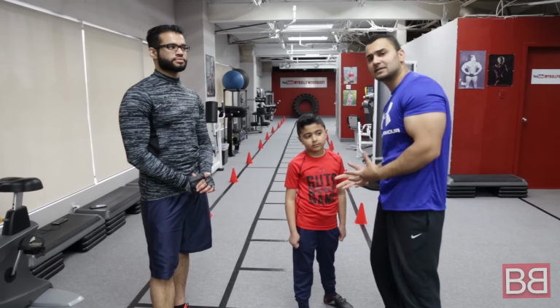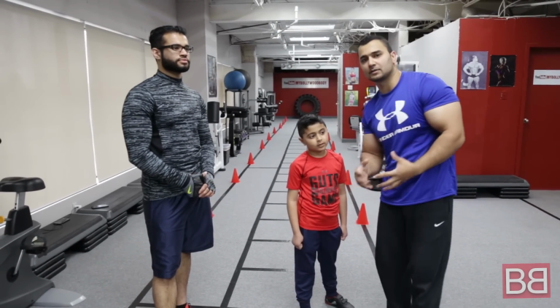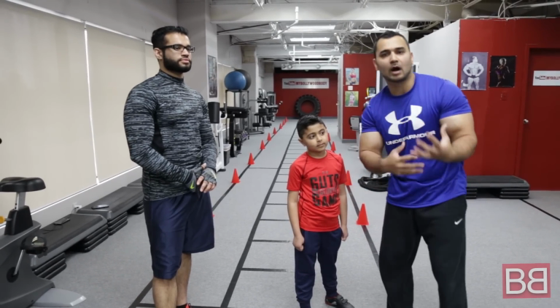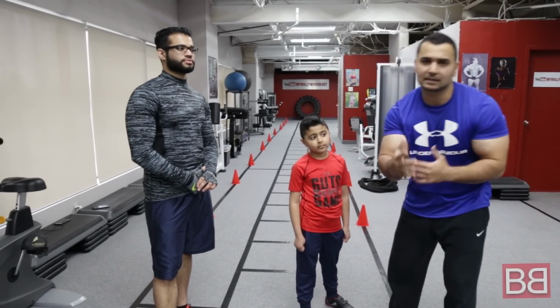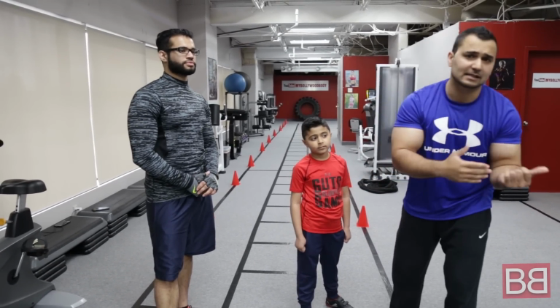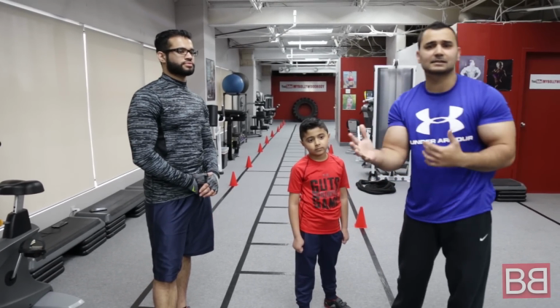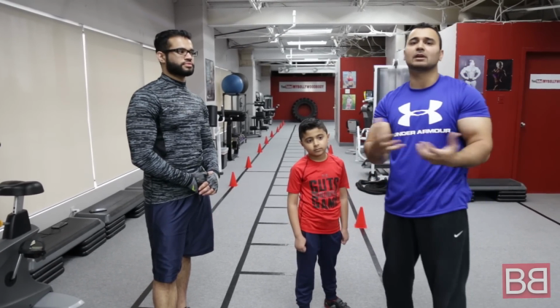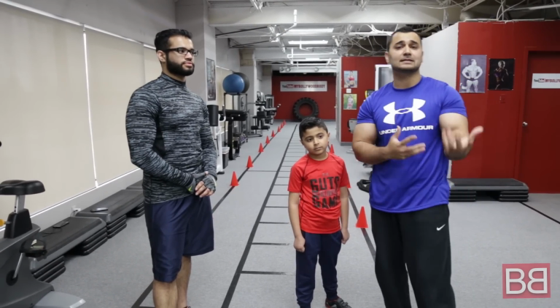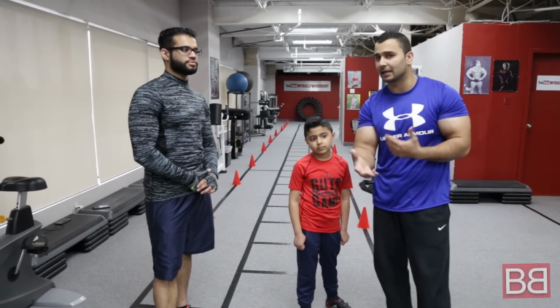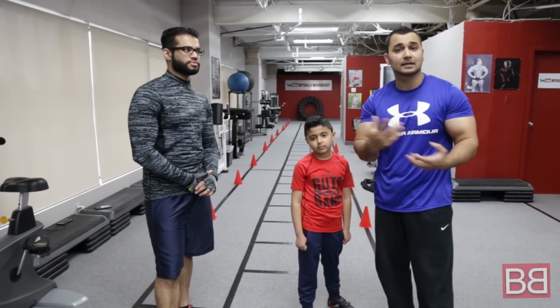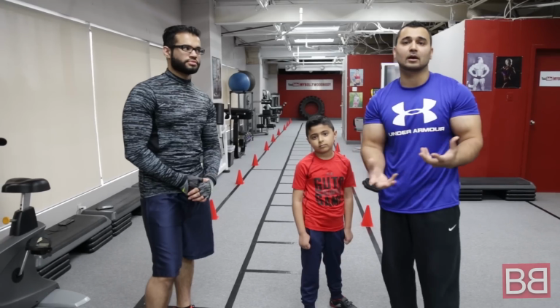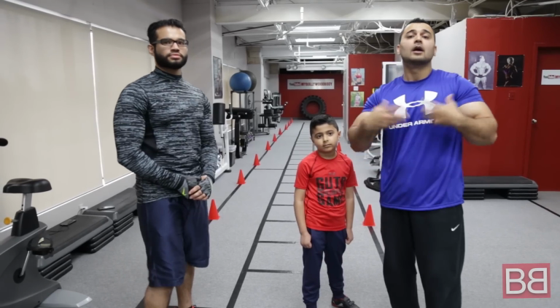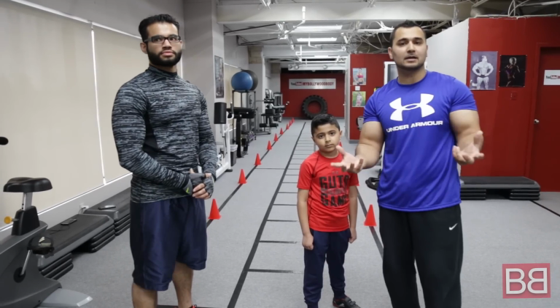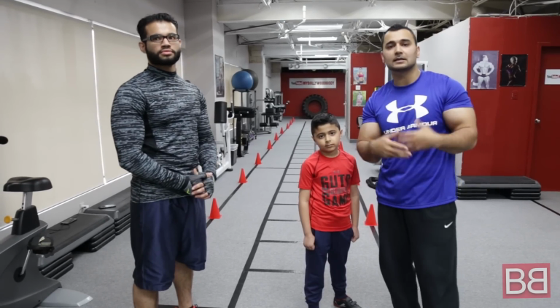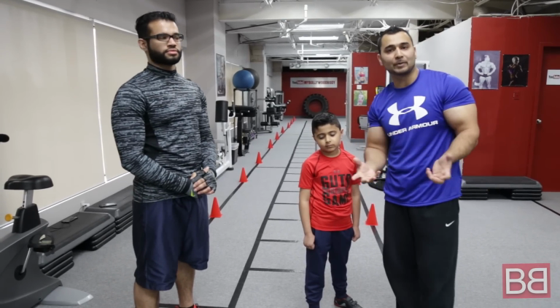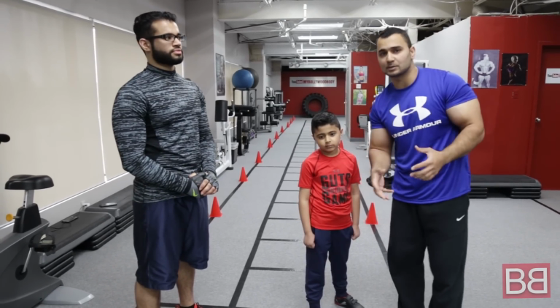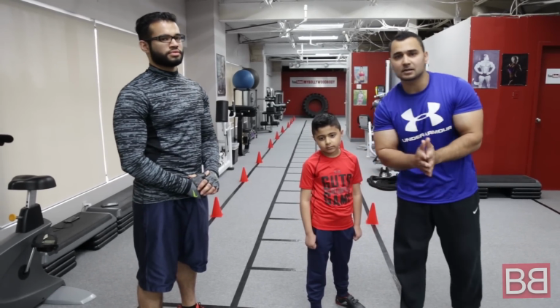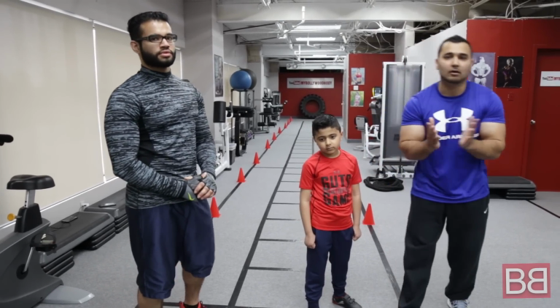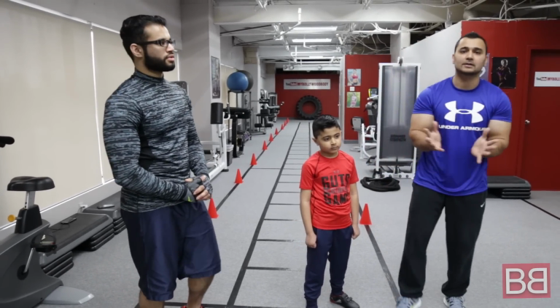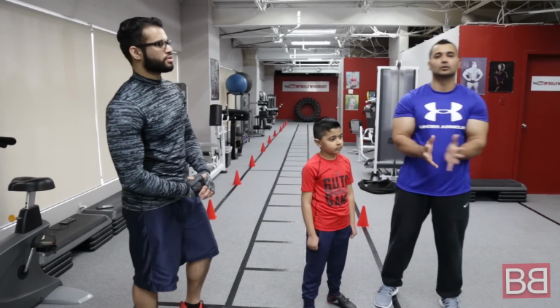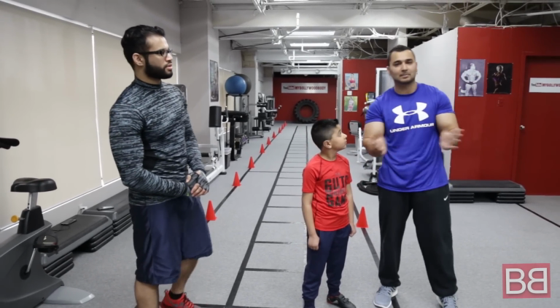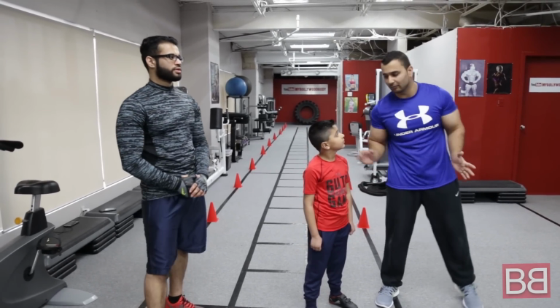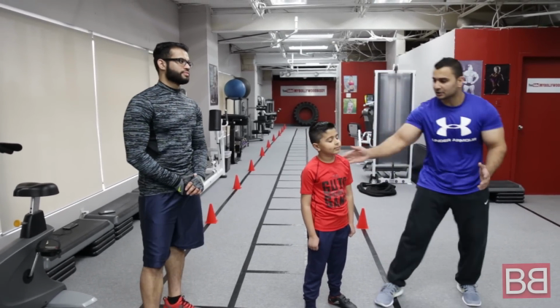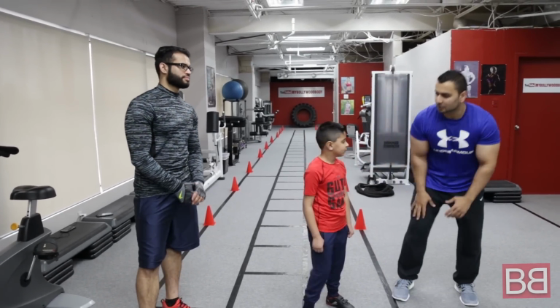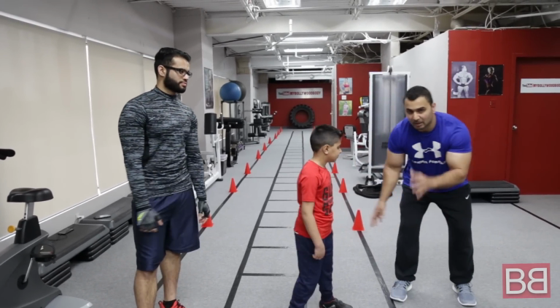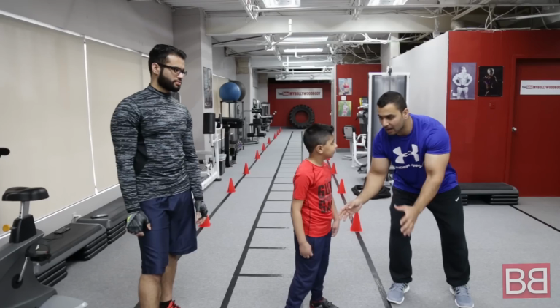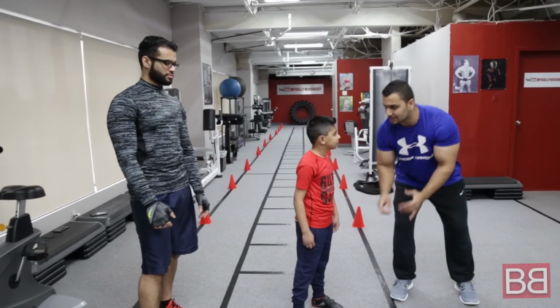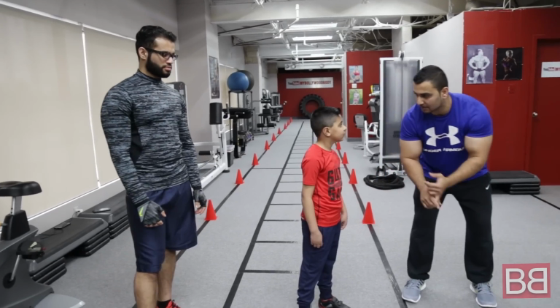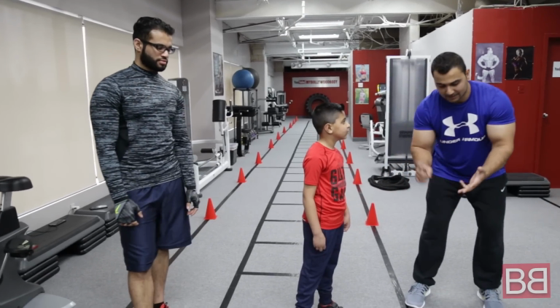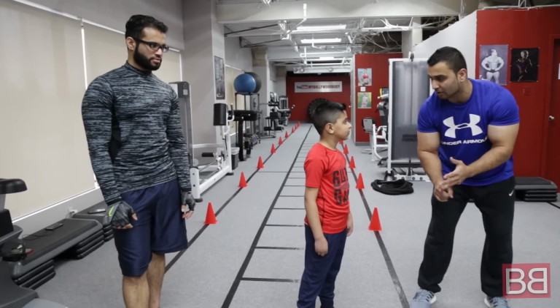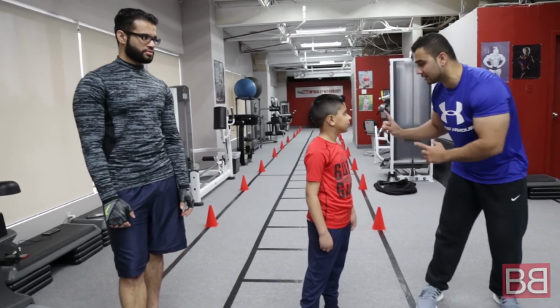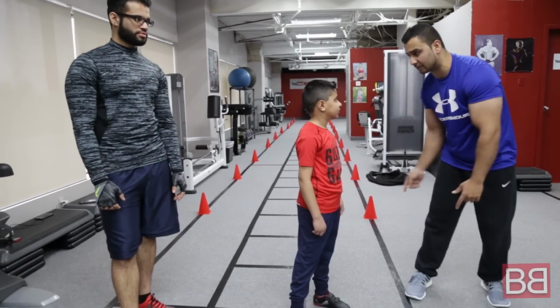Krishan is 8 years old, so for kids around 7 to 10 years old — what kind of workout can we do at home without any equipment? We're going to start off with a cardiovascular move, a very basic move: 10 high knees, 10 jumping jacks, 10 cross runs, and a zig zag run.